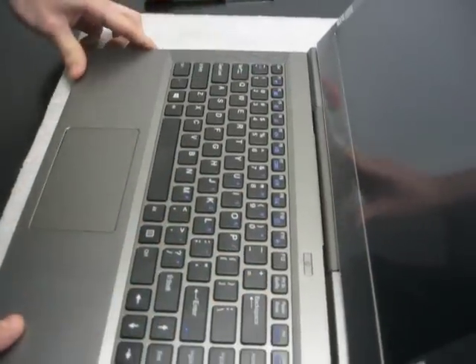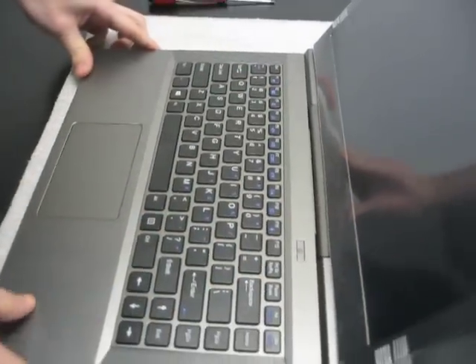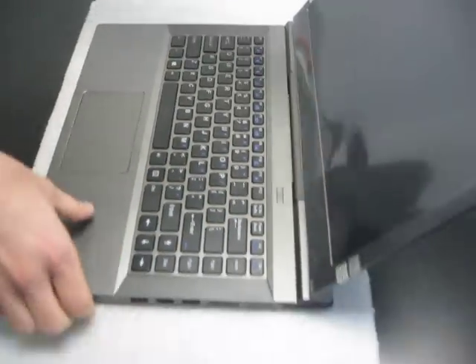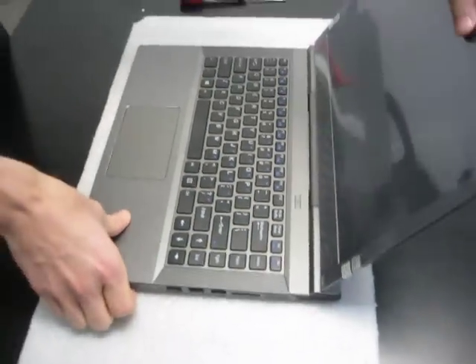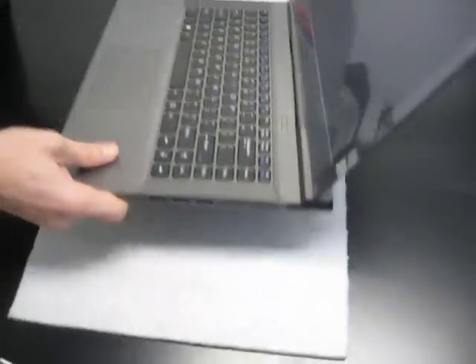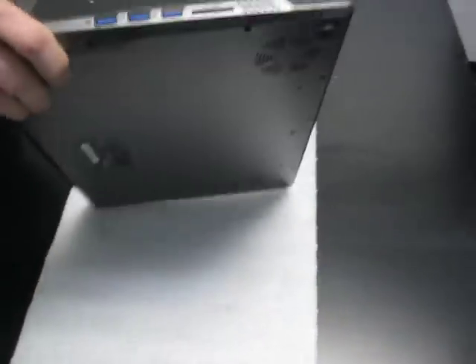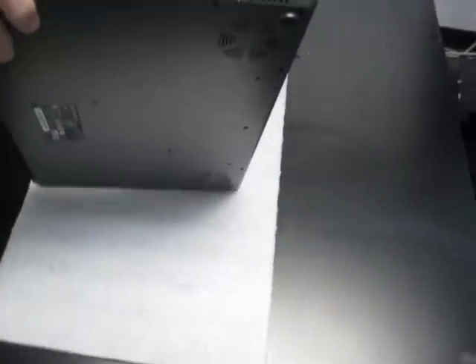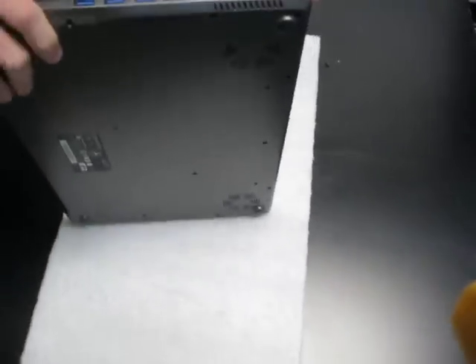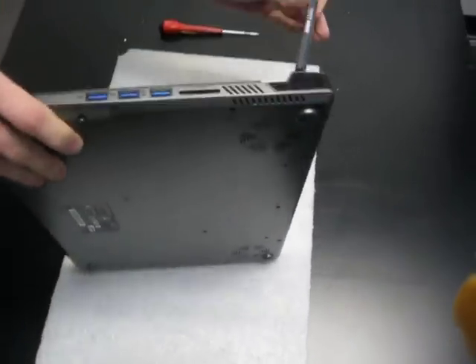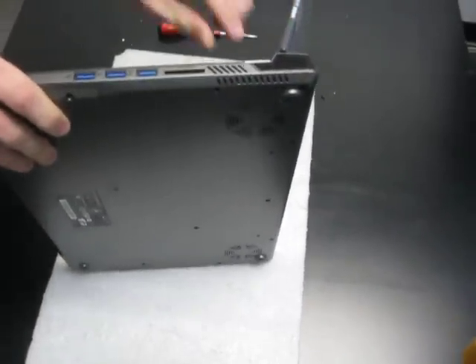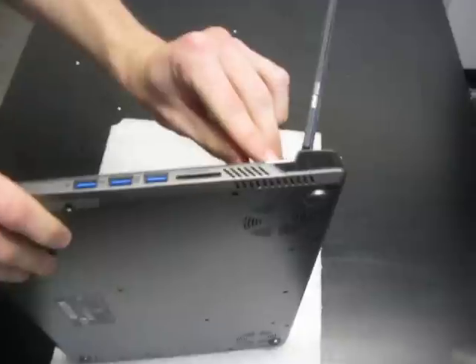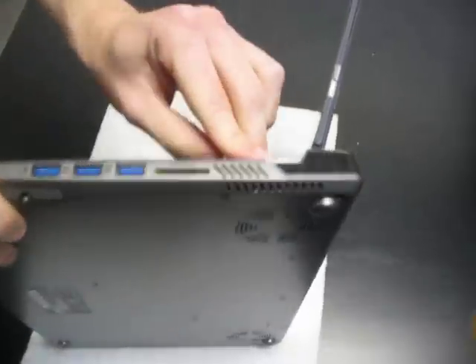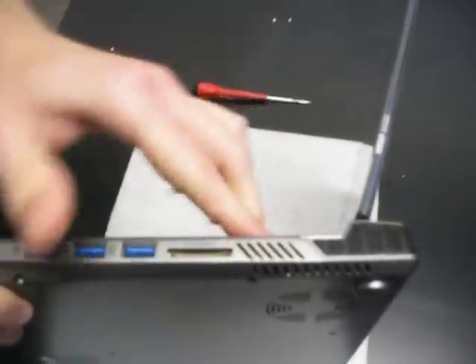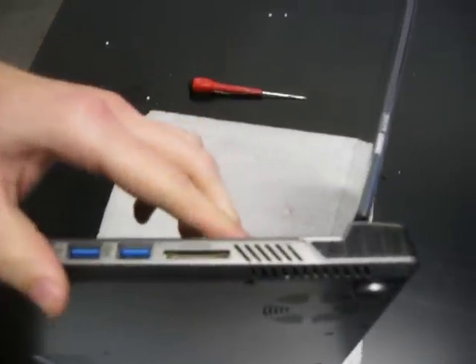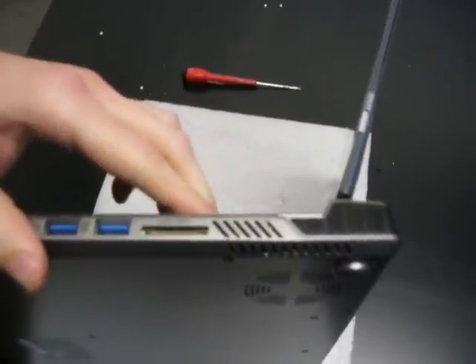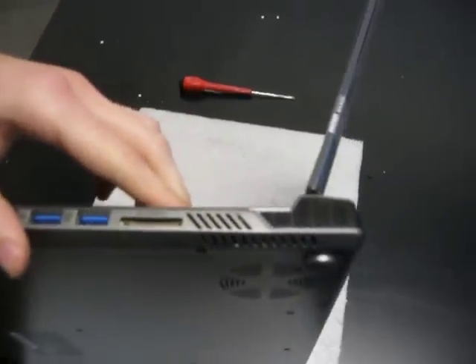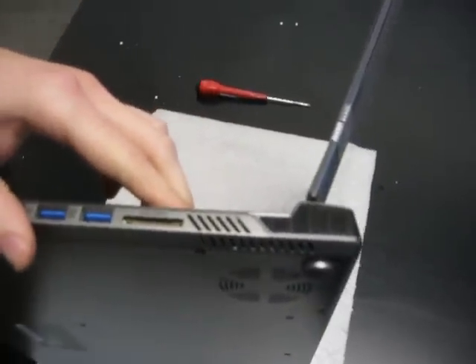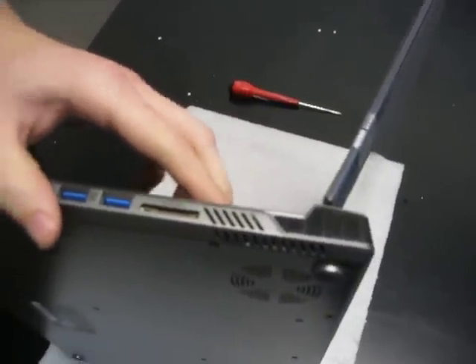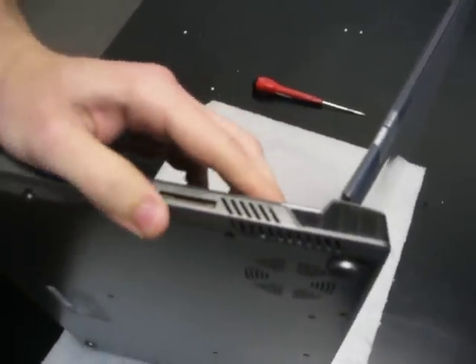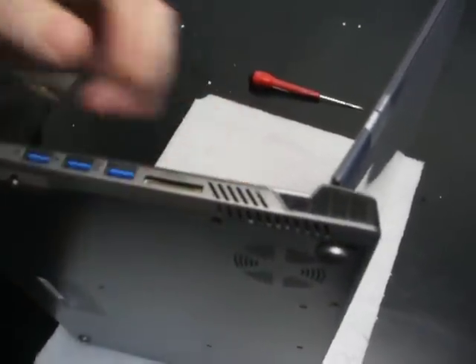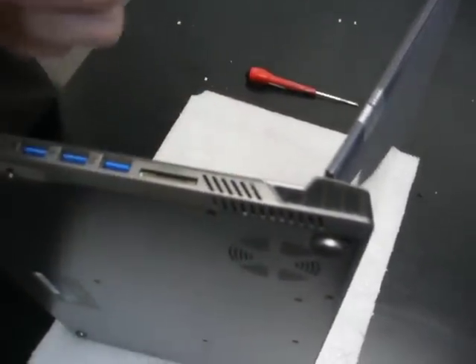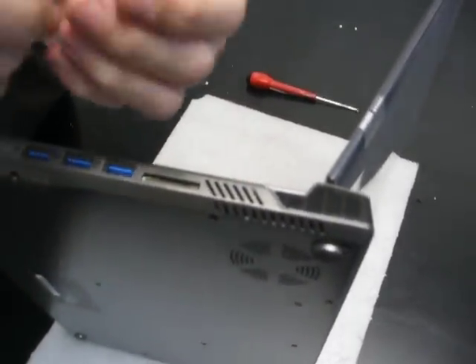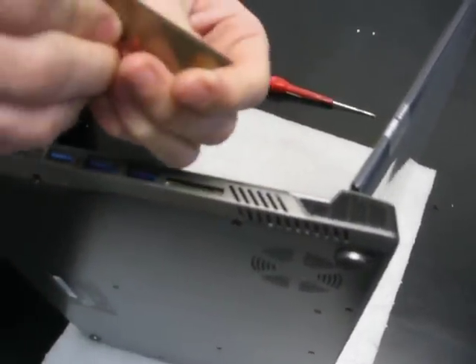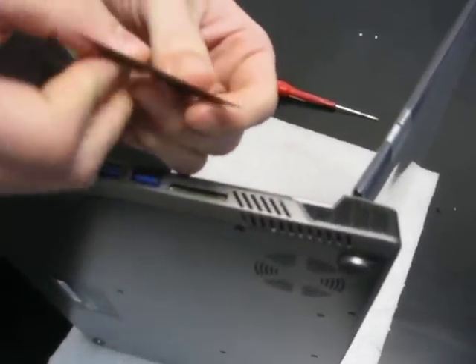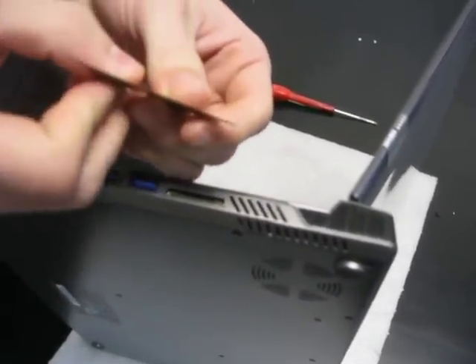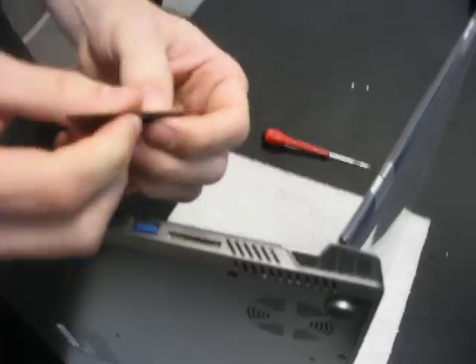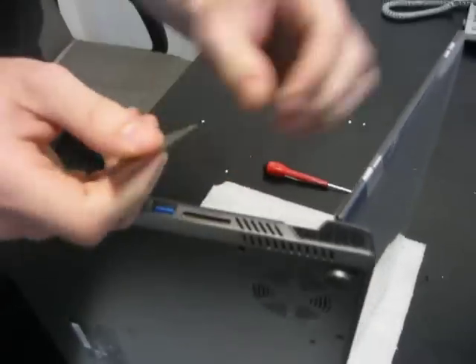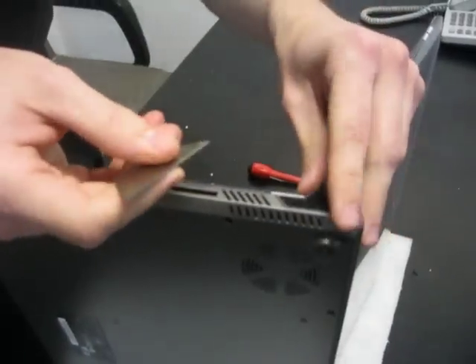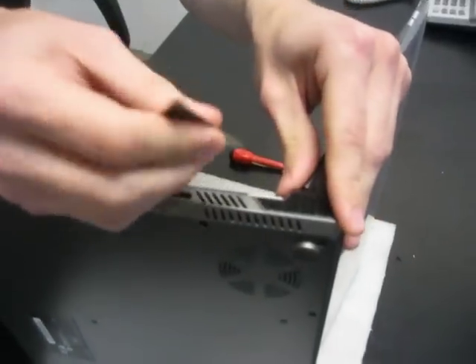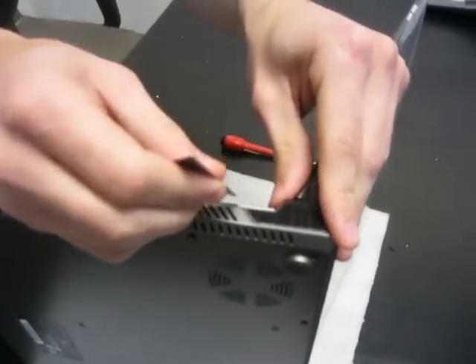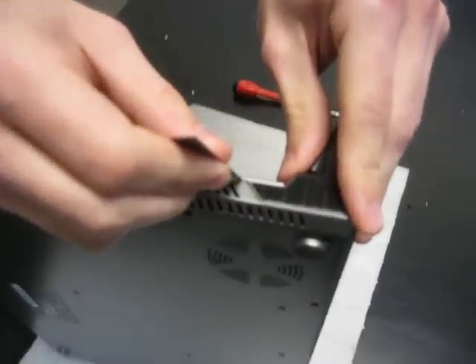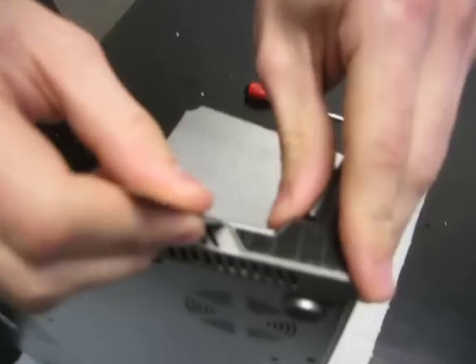To do that, you're going to have to get in here, and be sure to use something really thin. Flatheads might work, but they're a little thick. If you have a blade, that's a little better. You're just going to pop it right in there in that little corner.